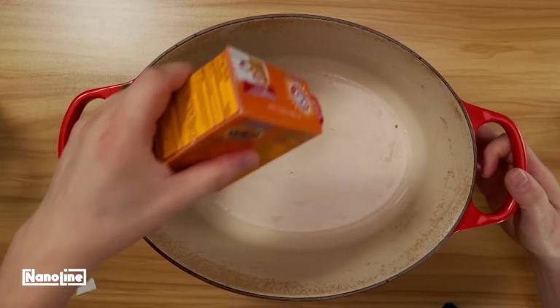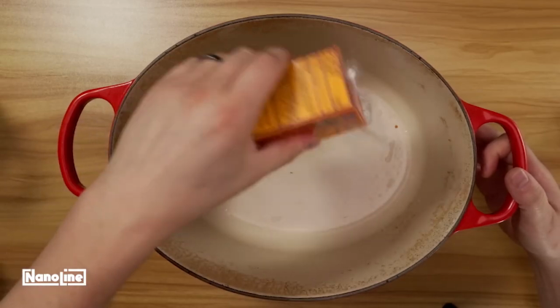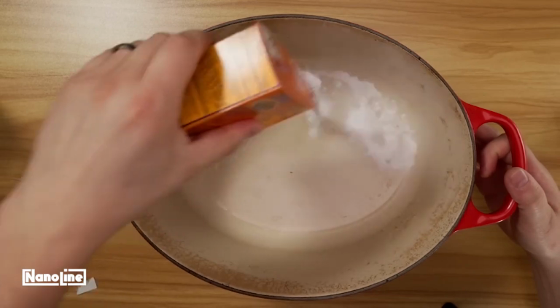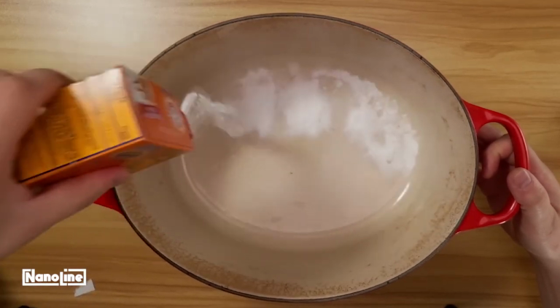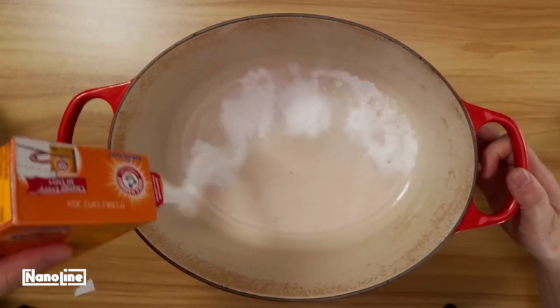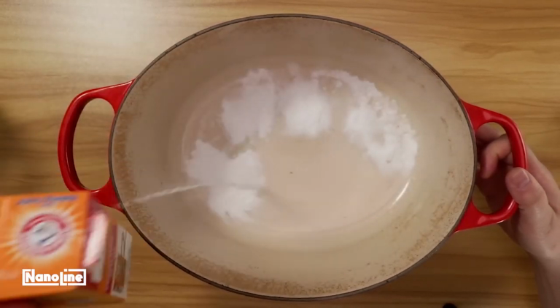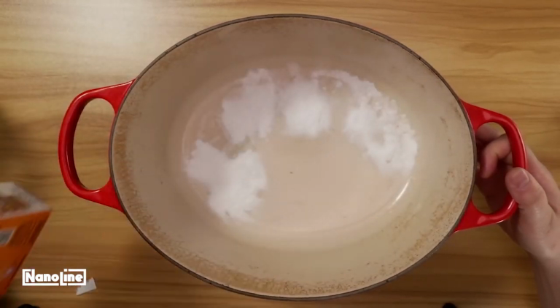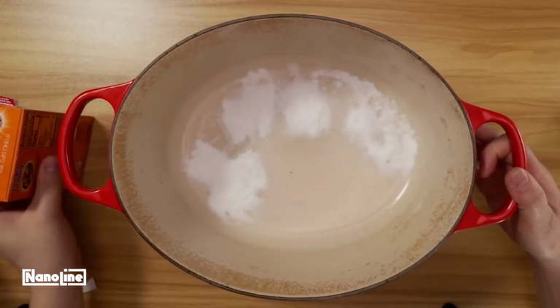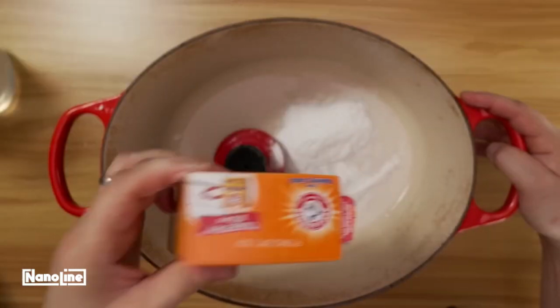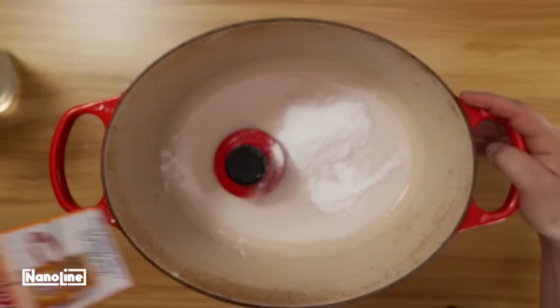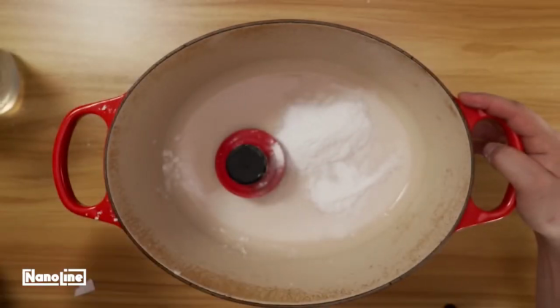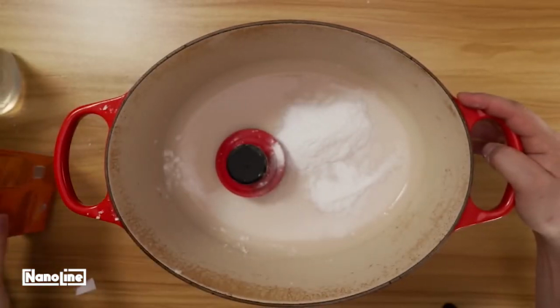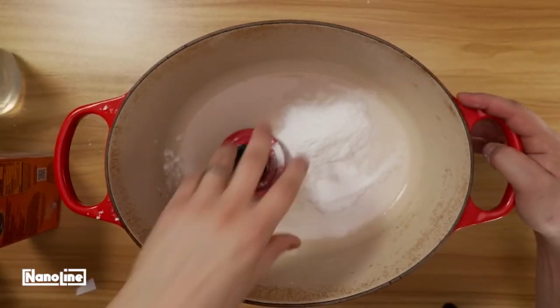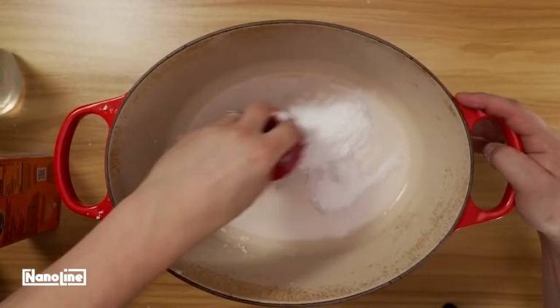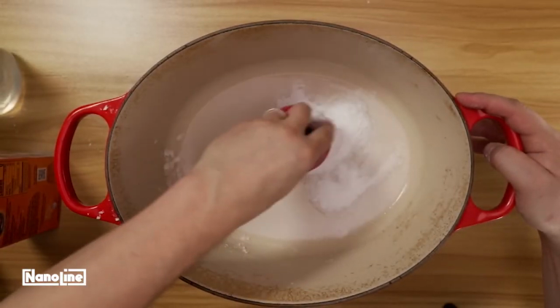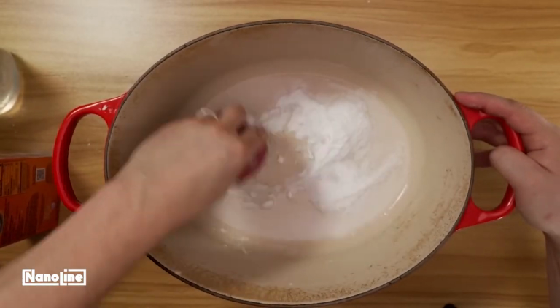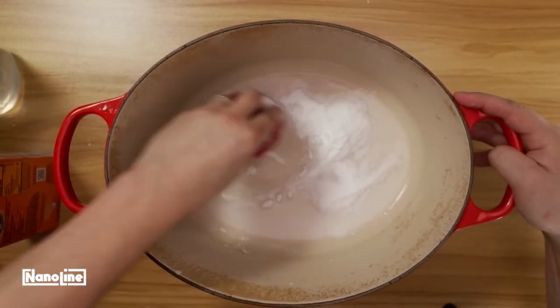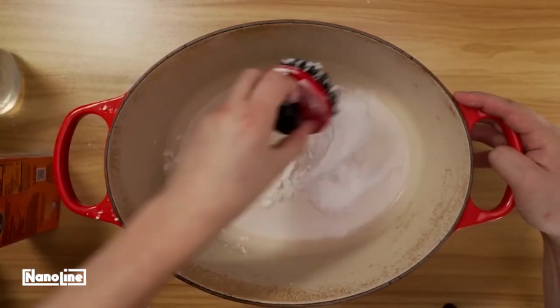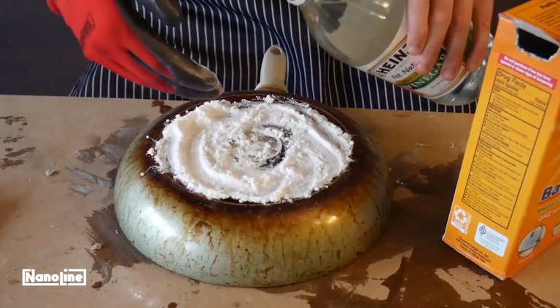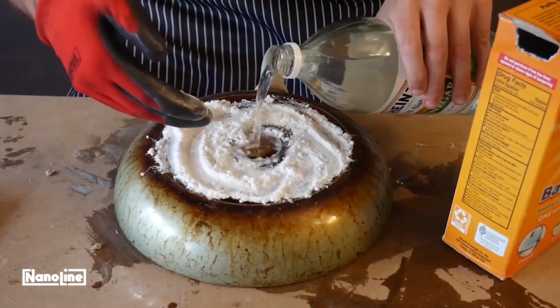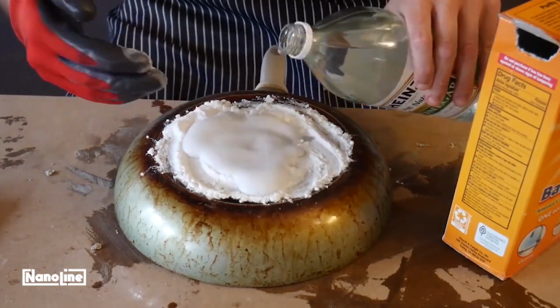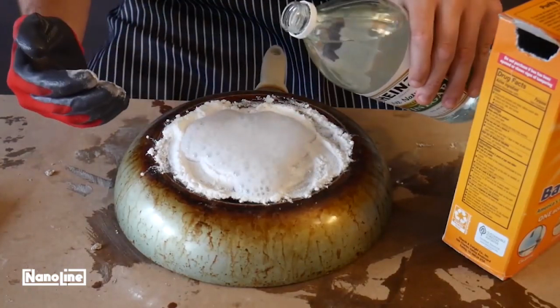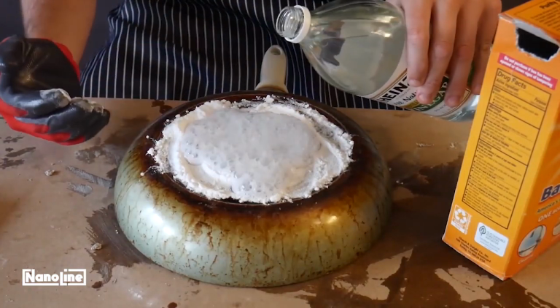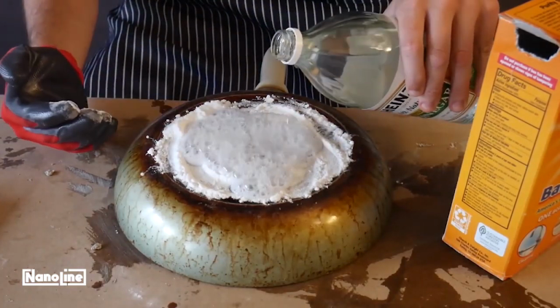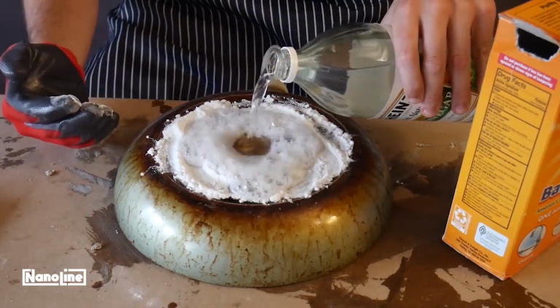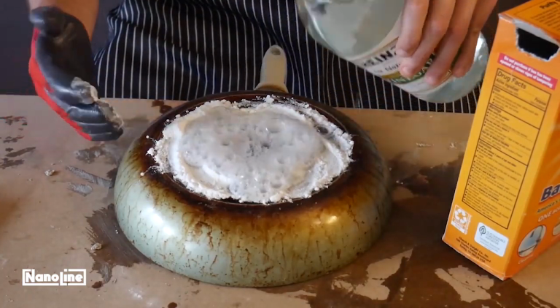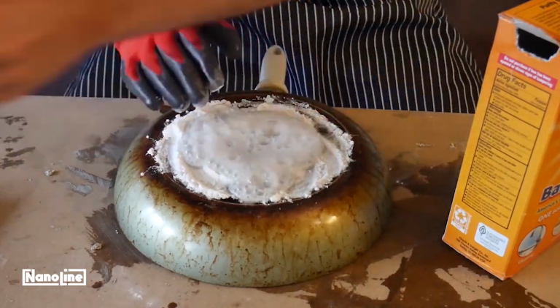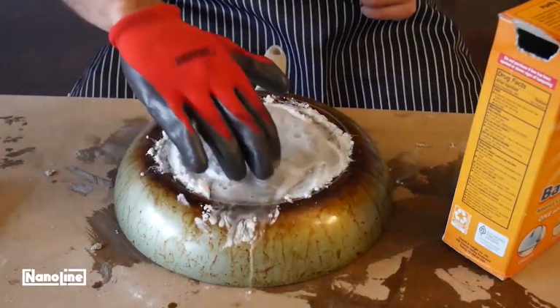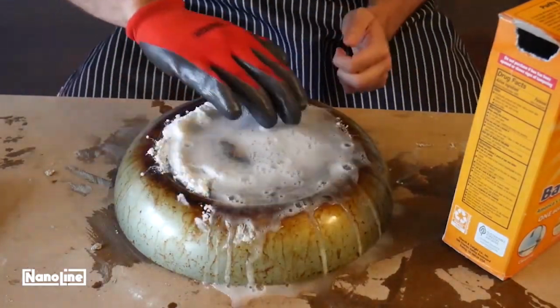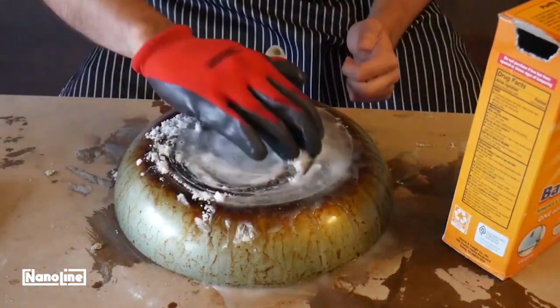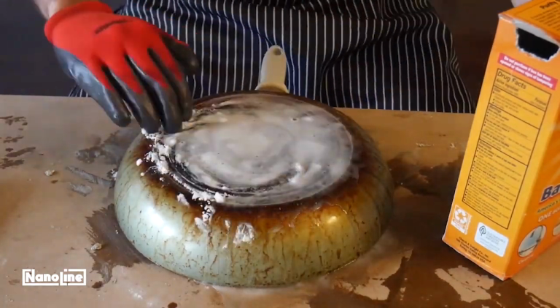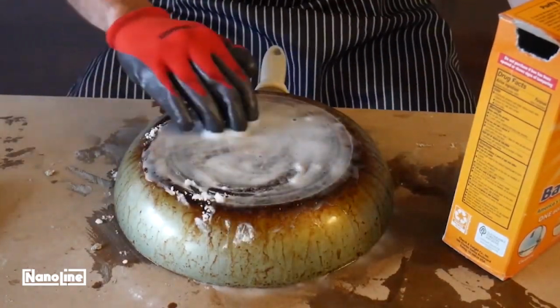Natural cleaning agents like vinegar, lemon juice, and tea tree oil are good for mold and bacteria. Baking soda is also a great cleaning paste and helps with detergents and abrasives.